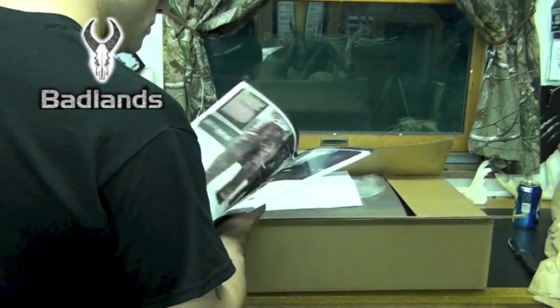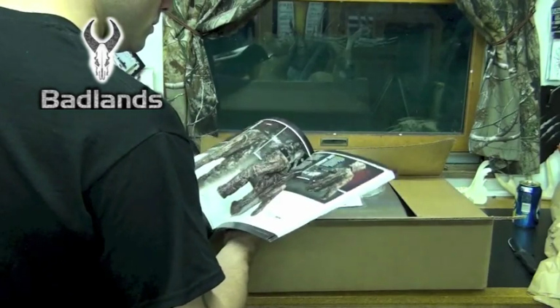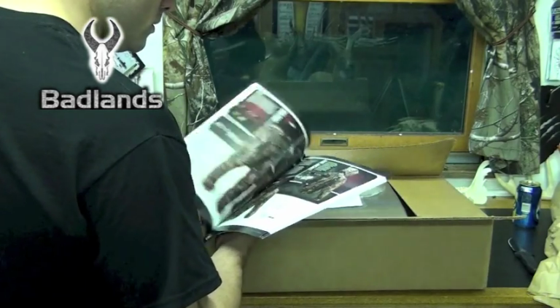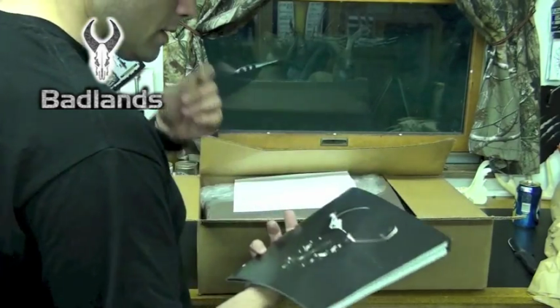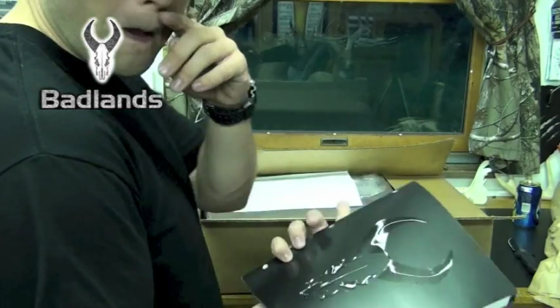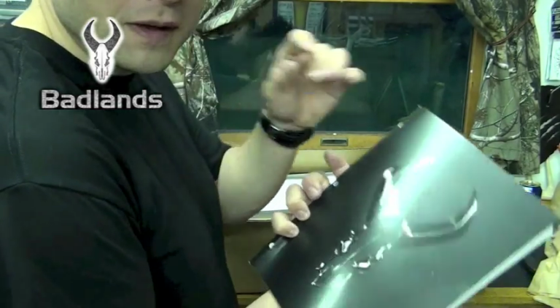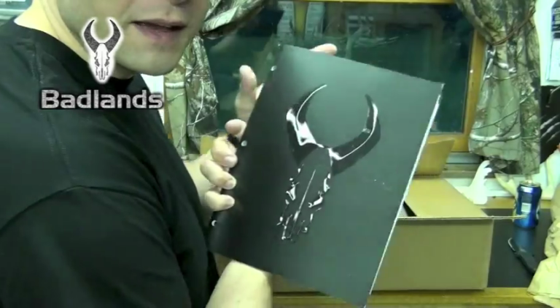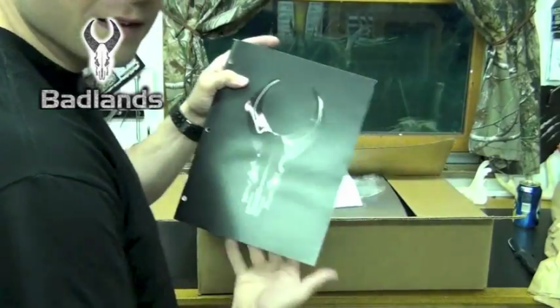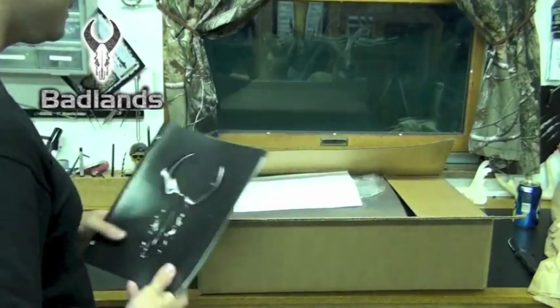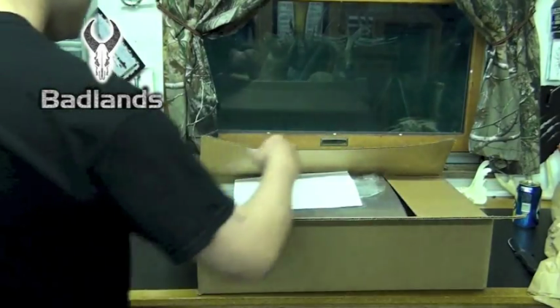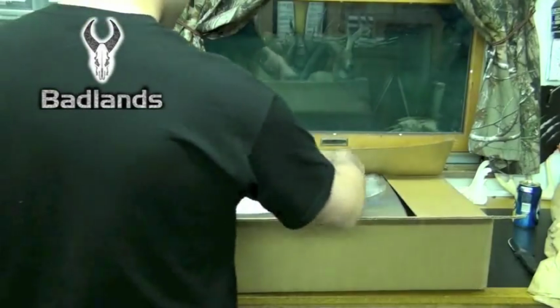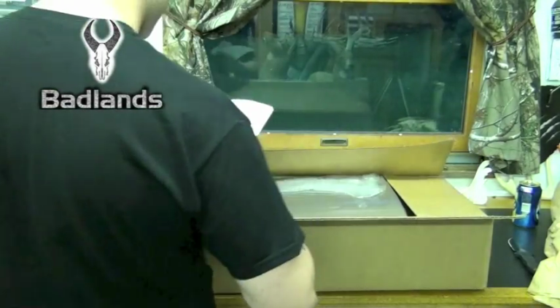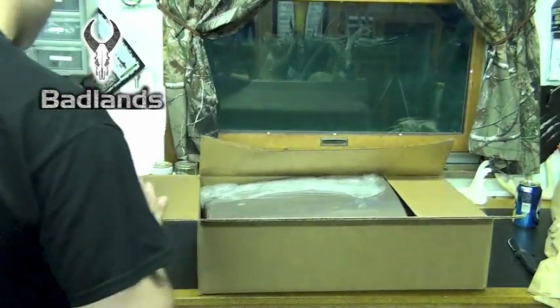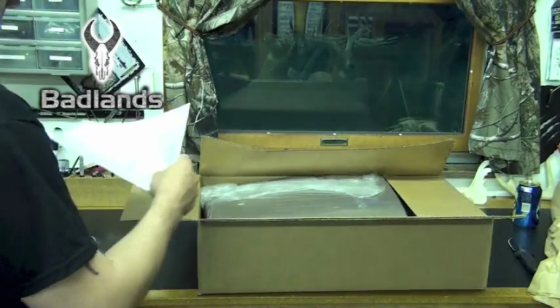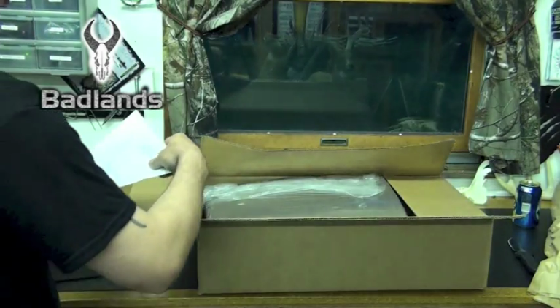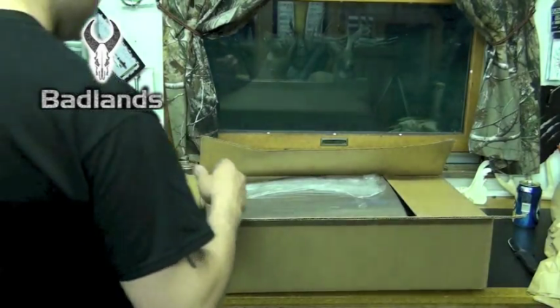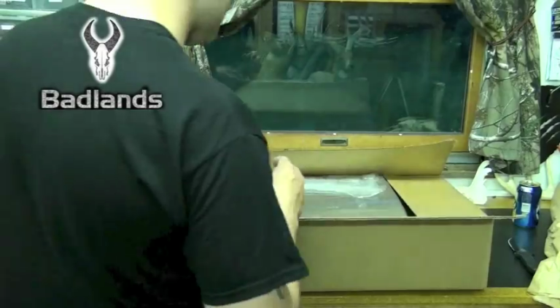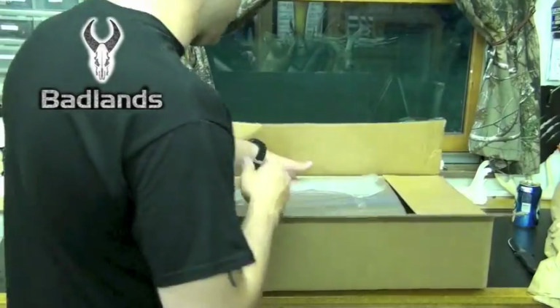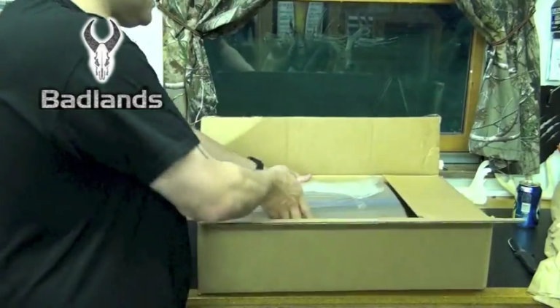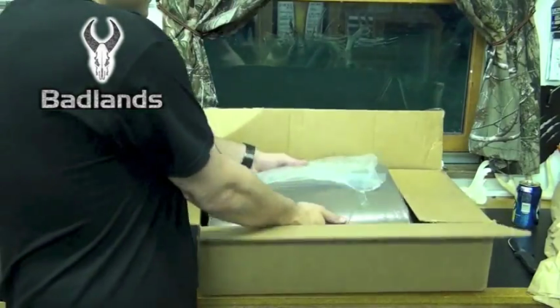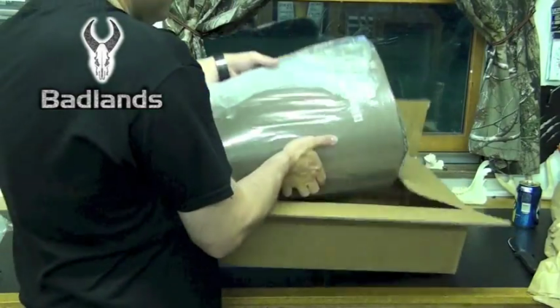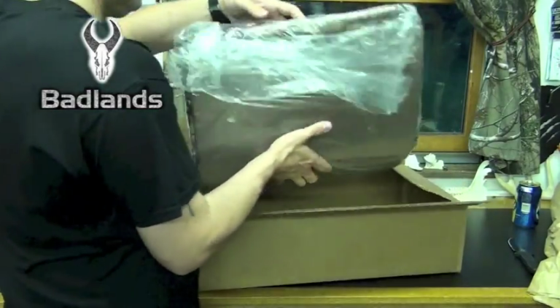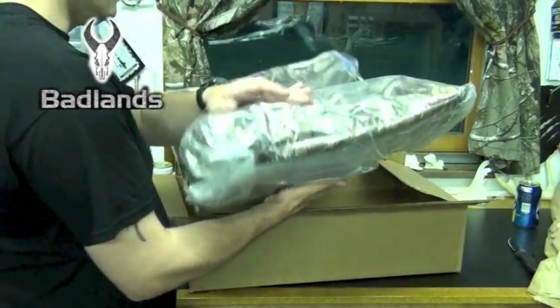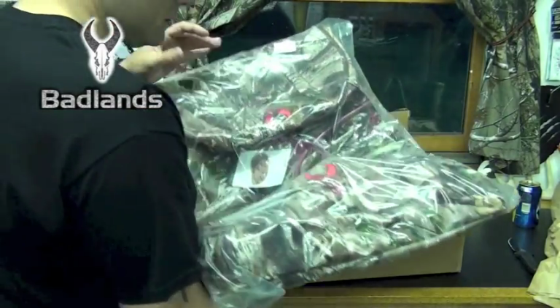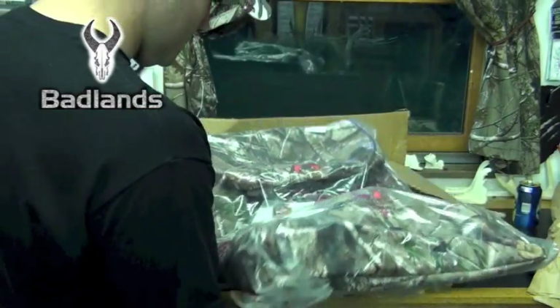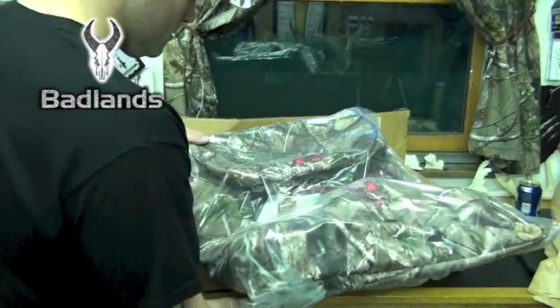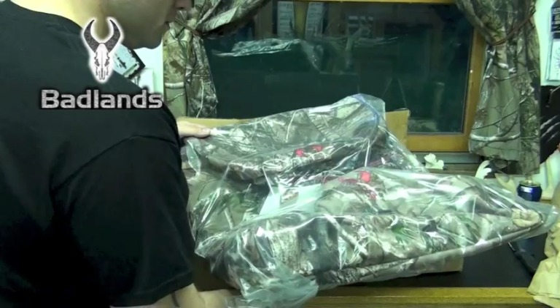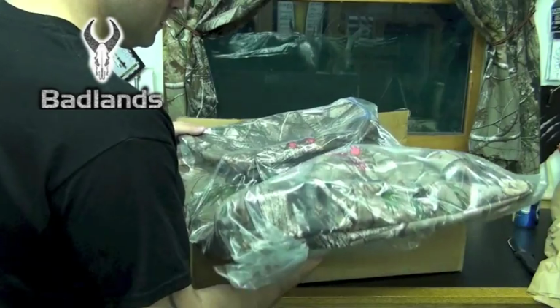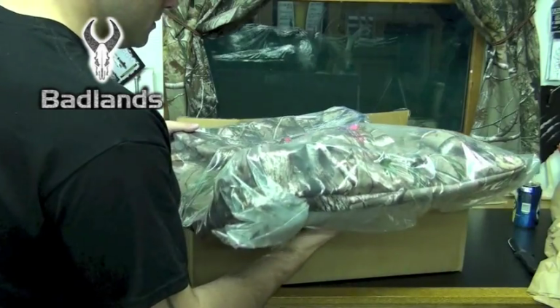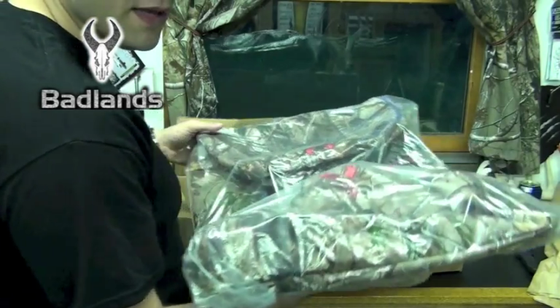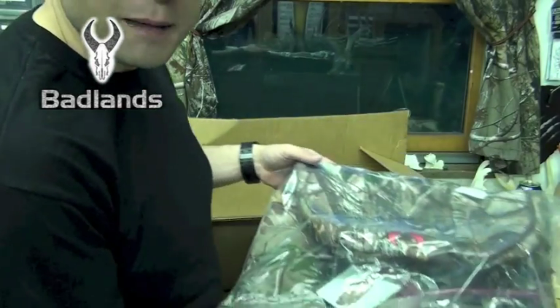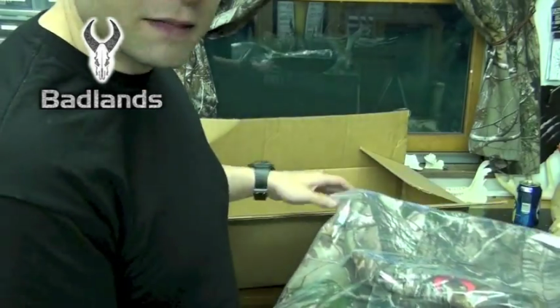Ooh. We got the new magazine, huh? Yeah, that's what this is — this is the Rapid Transit. Whoa, whoa. It is a lot bigger than I thought.